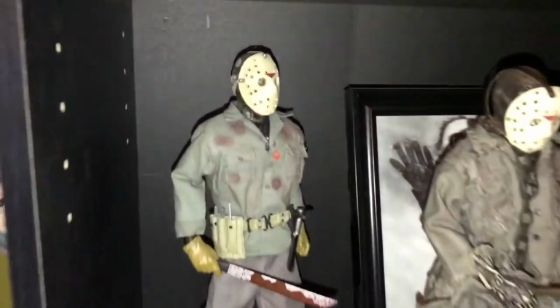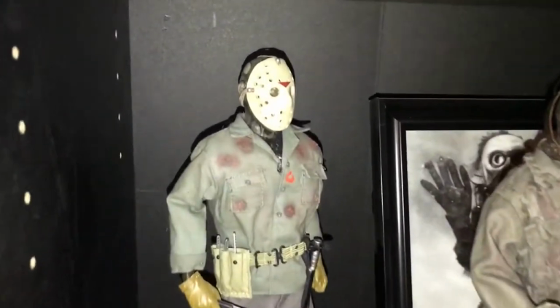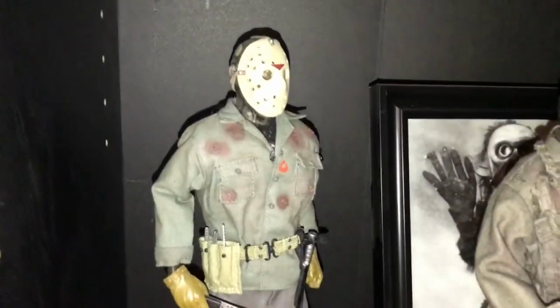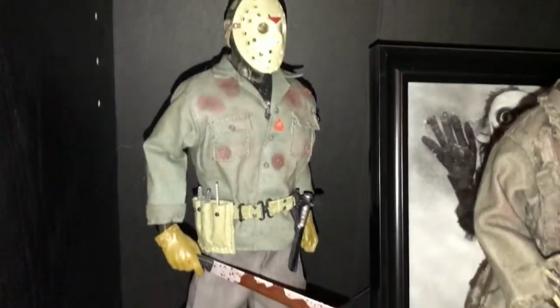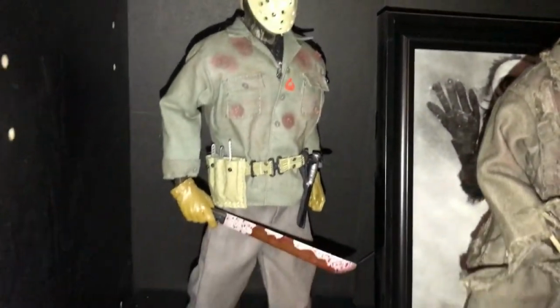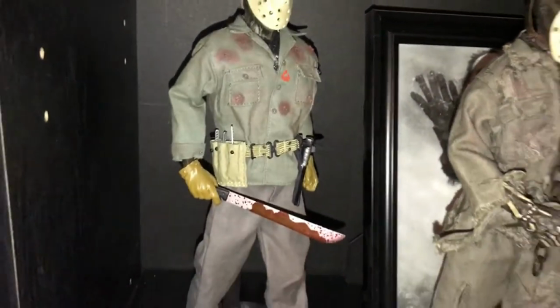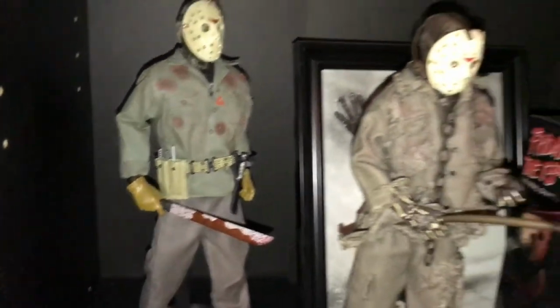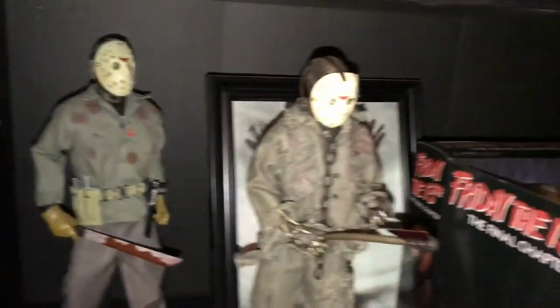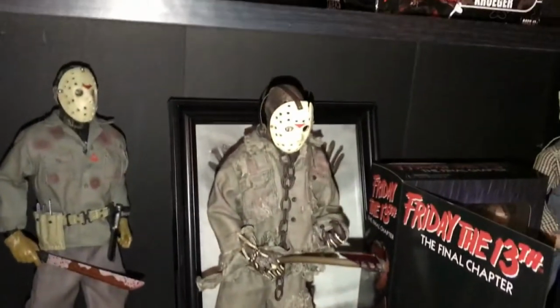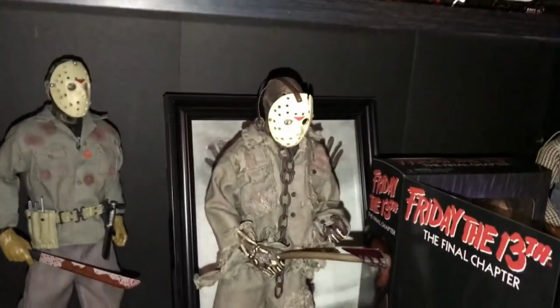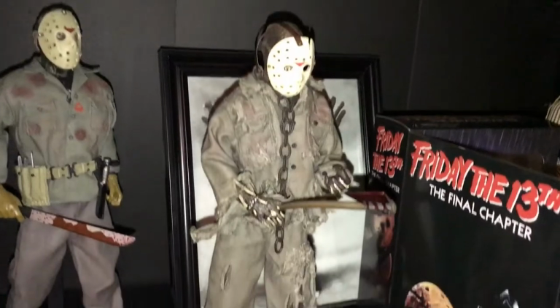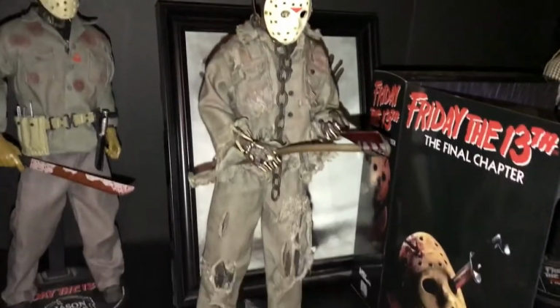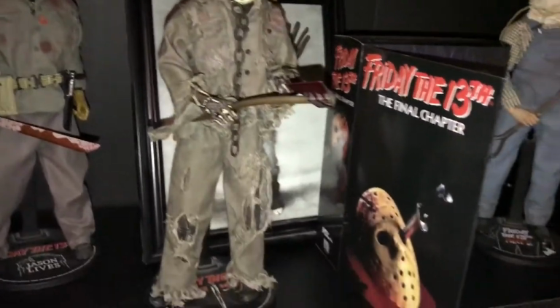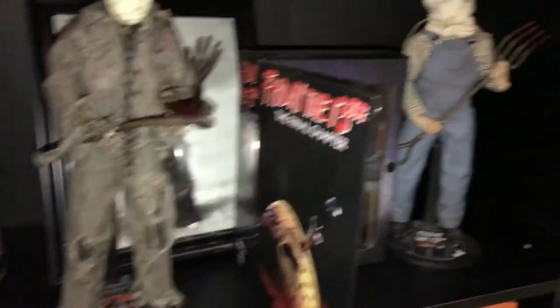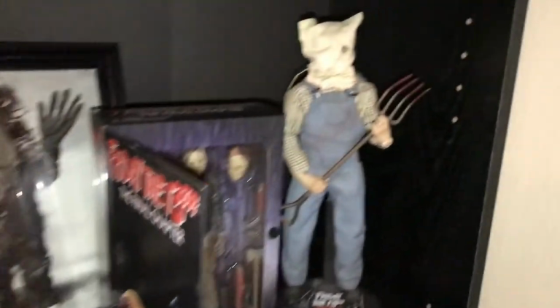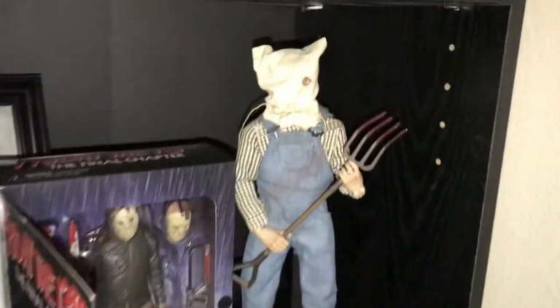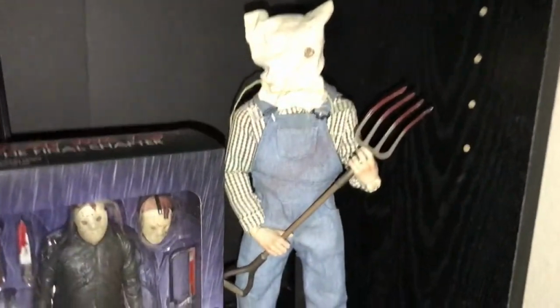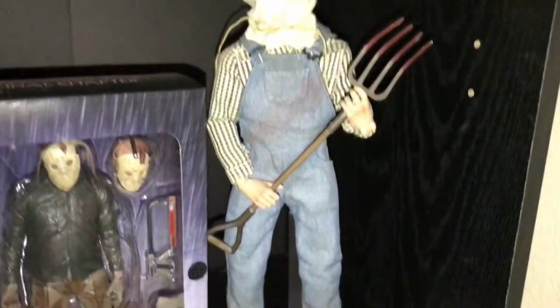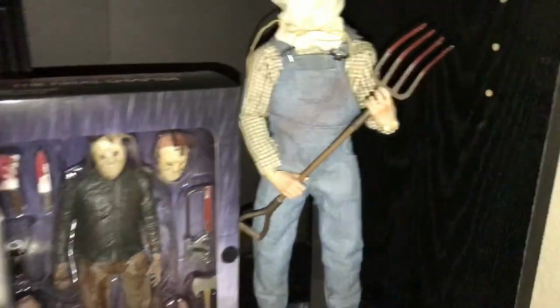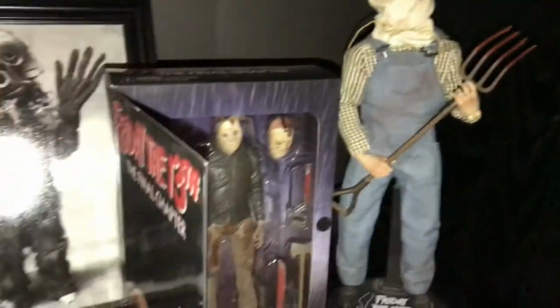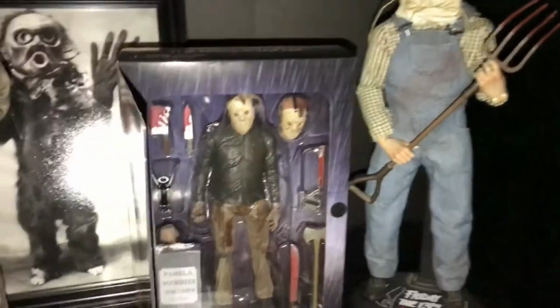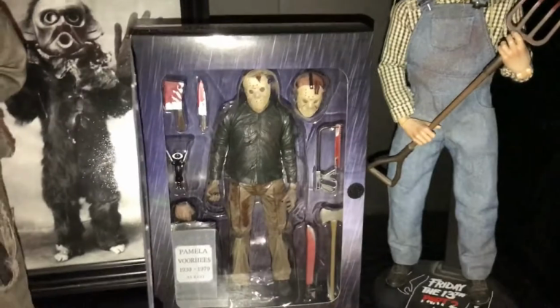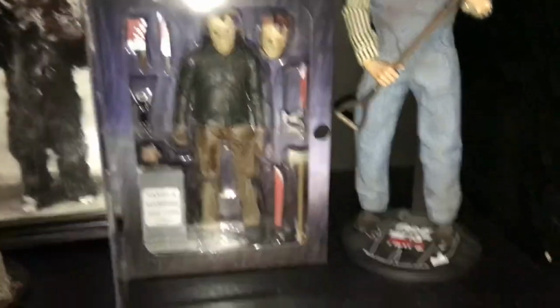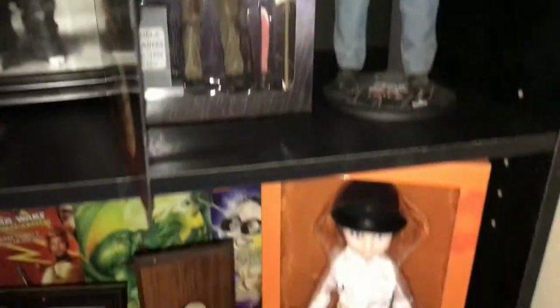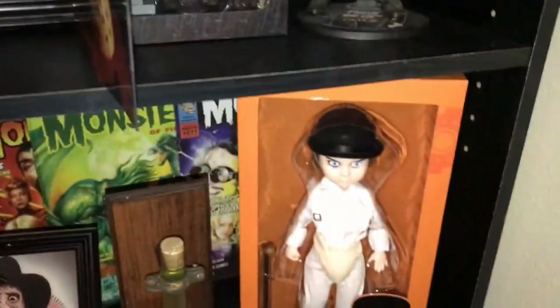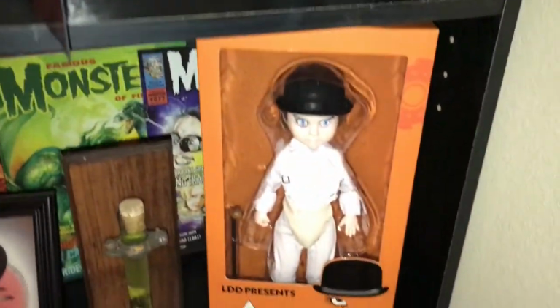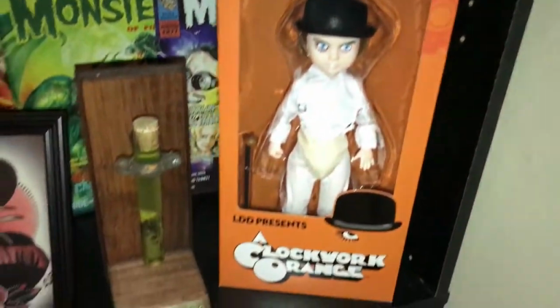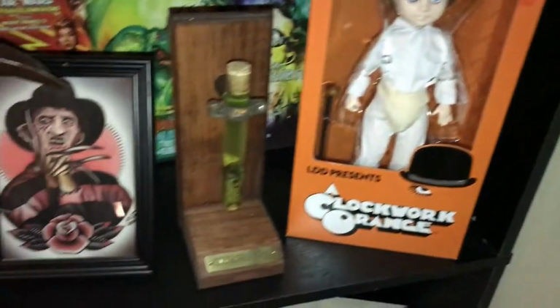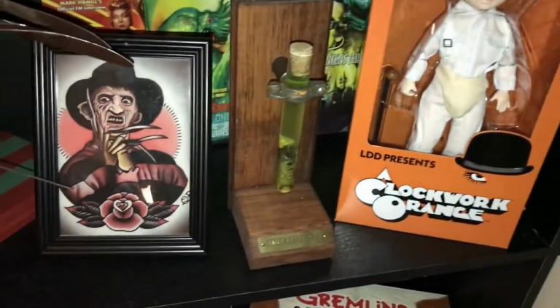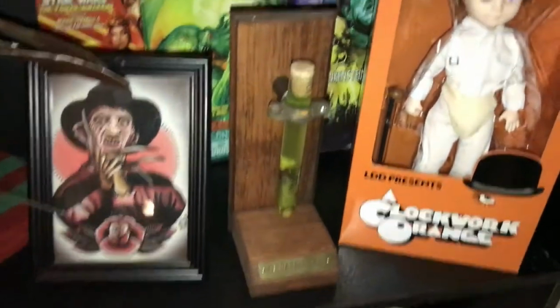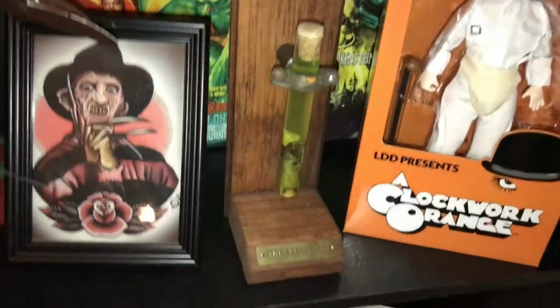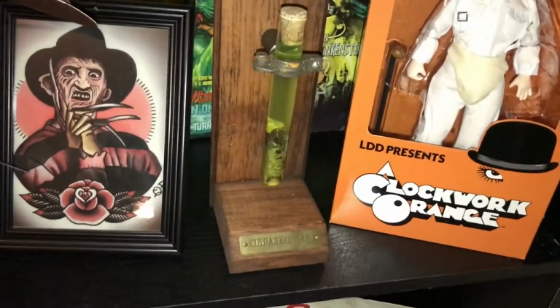Our Sideshow figures — I got the Part 6 here, you can see that, it's pretty neat. Then we've got our Part 7 and our Part 2 right here on the right. I've got the Final Chapter book opened up, my Clockwork Orange — this thing is really cool.